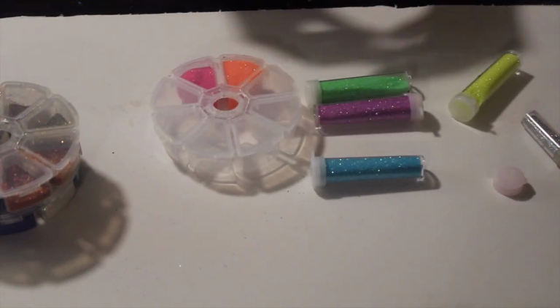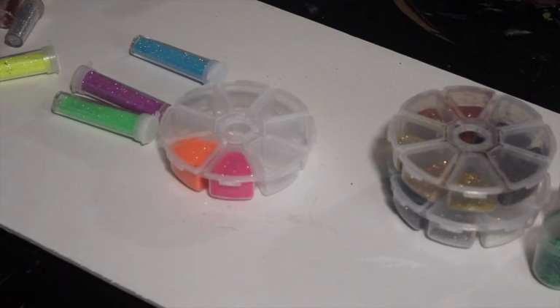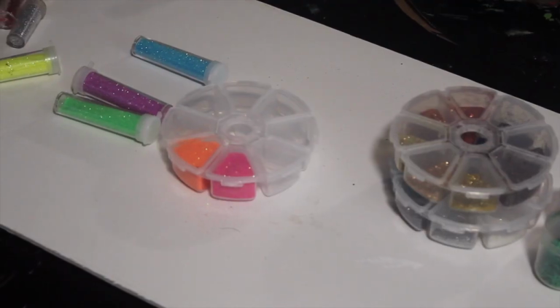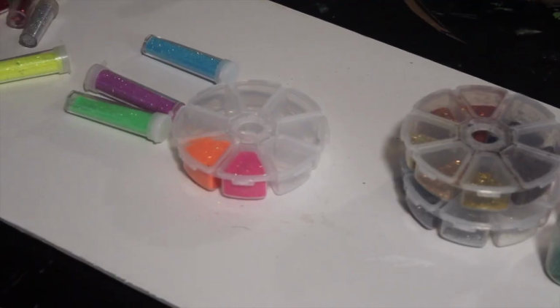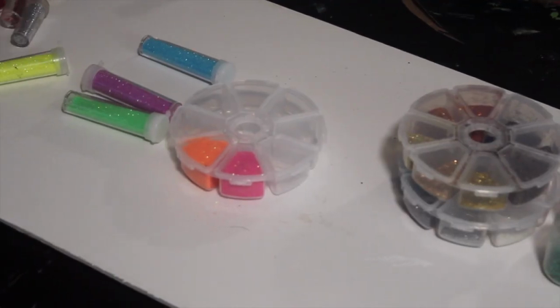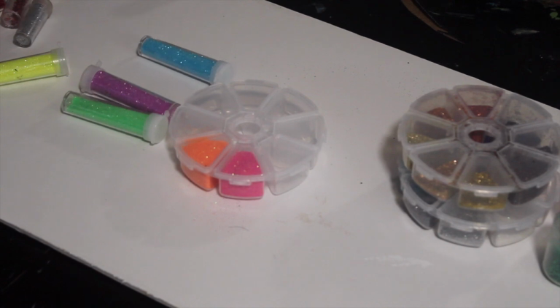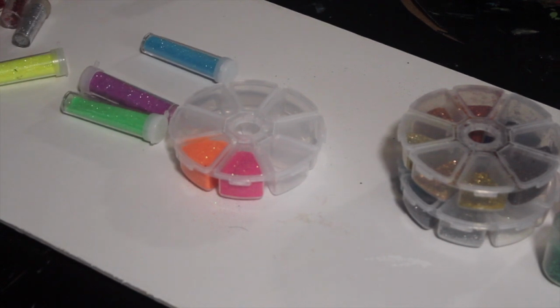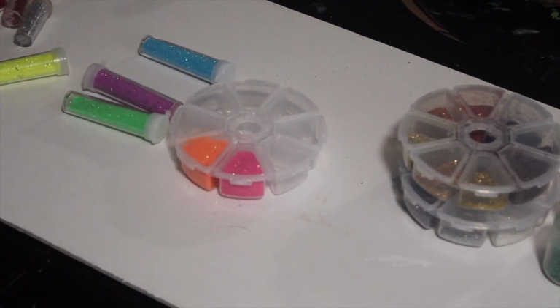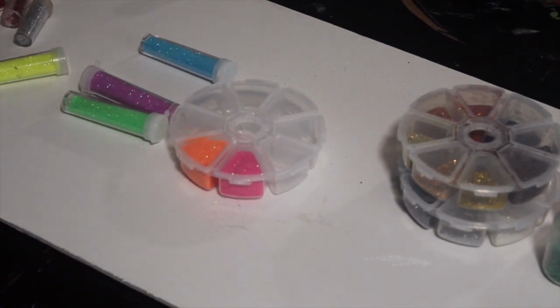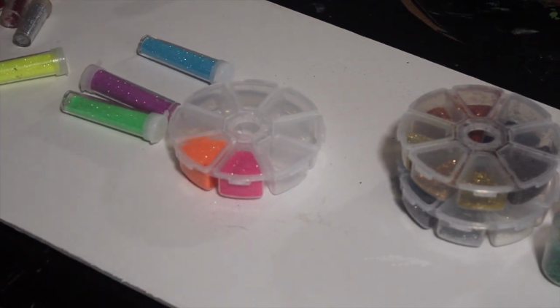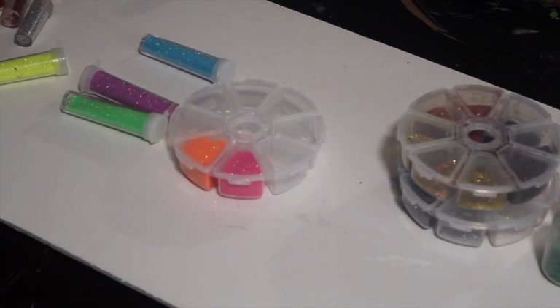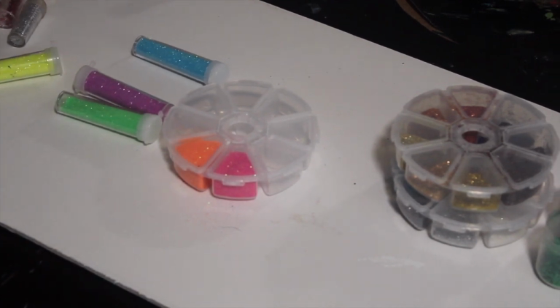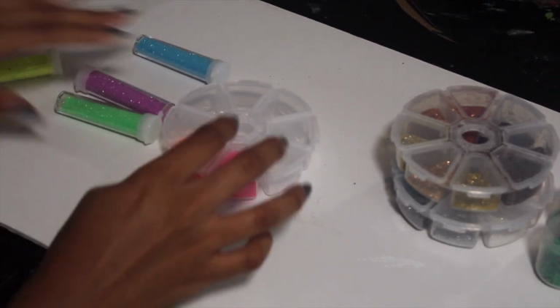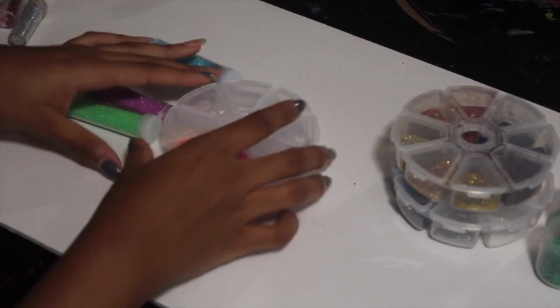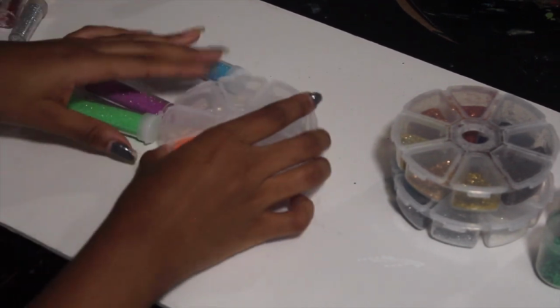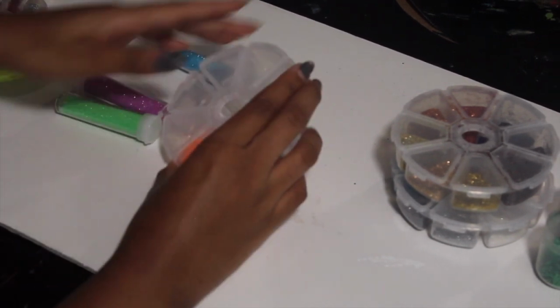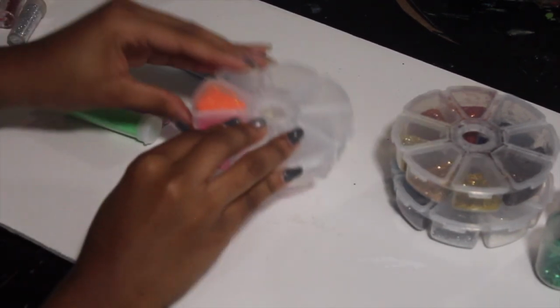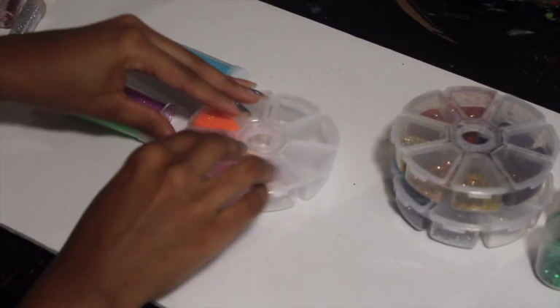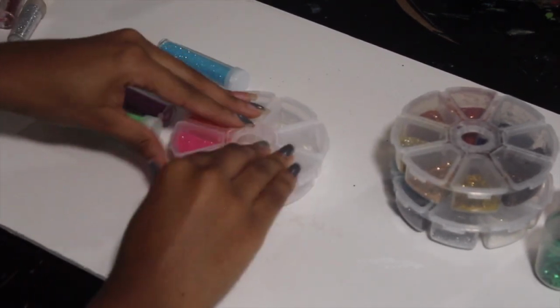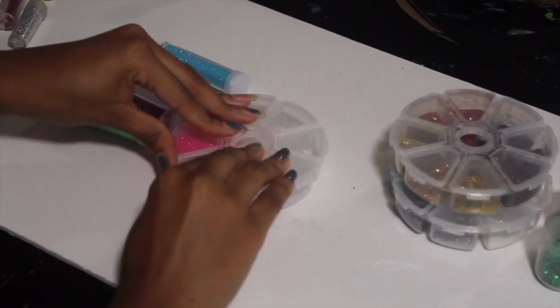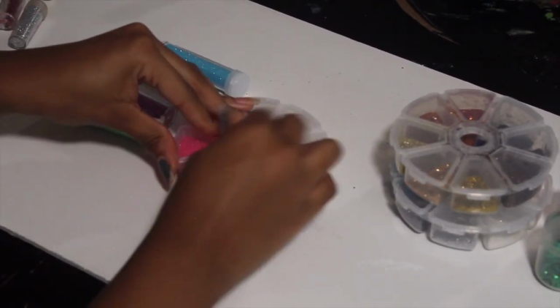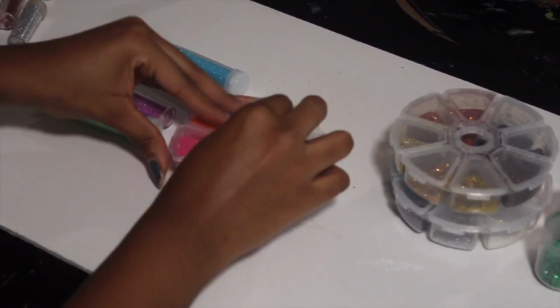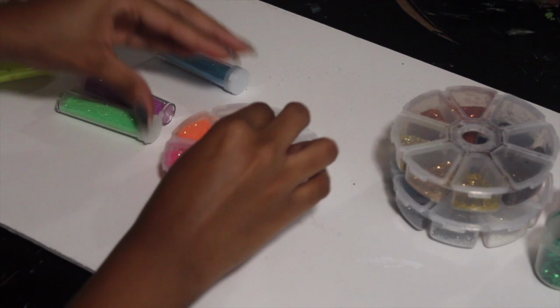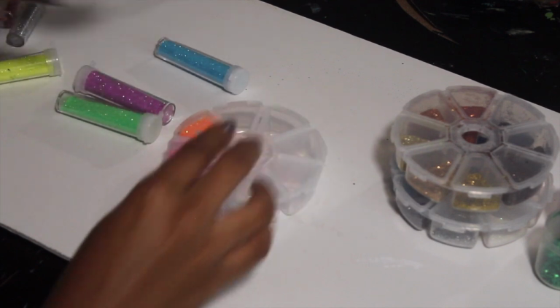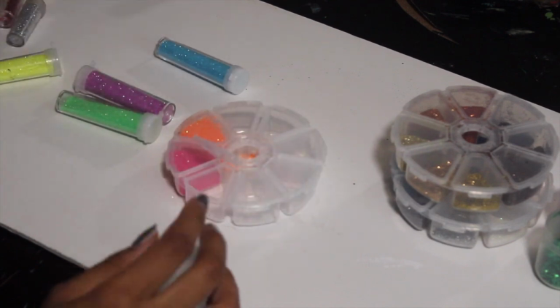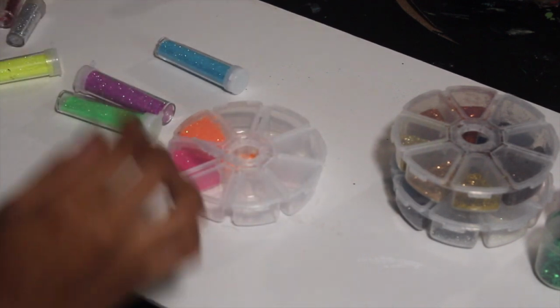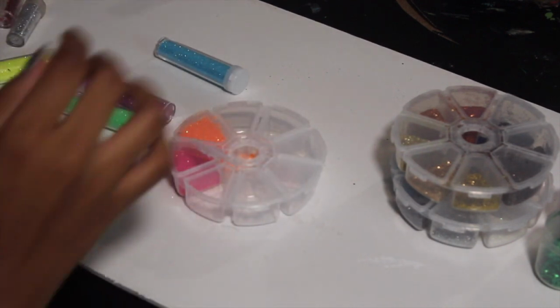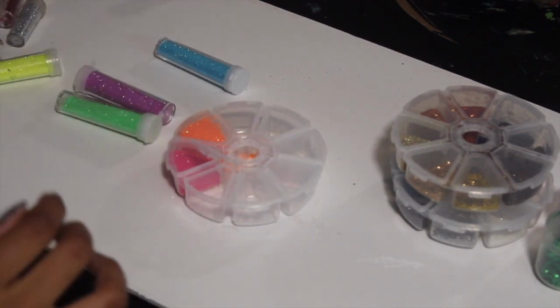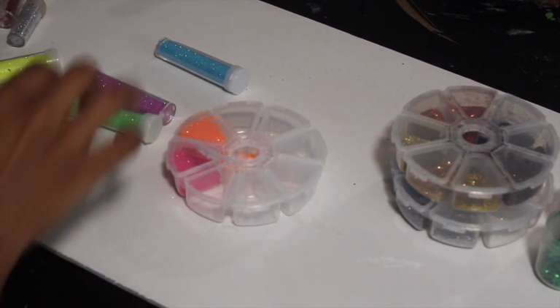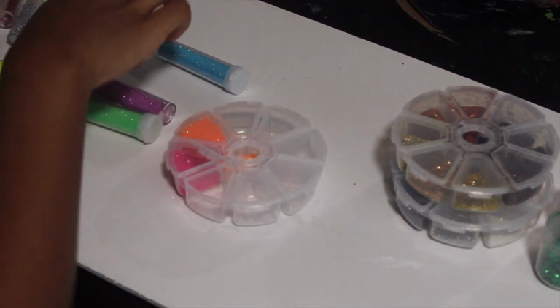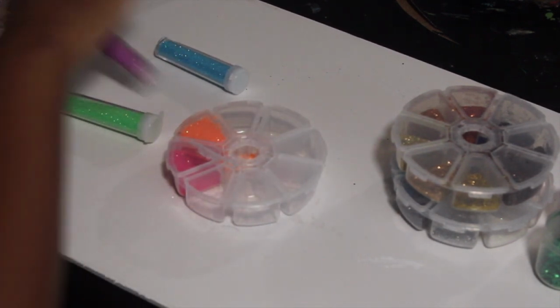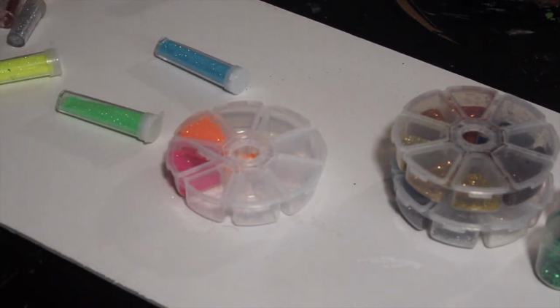I think this angle might be a little bit better. Like I was saying, don't want to overflow. Next I'm going to go purple.